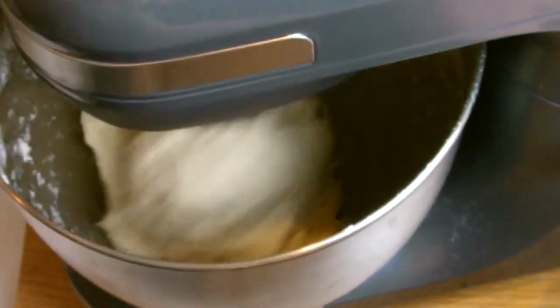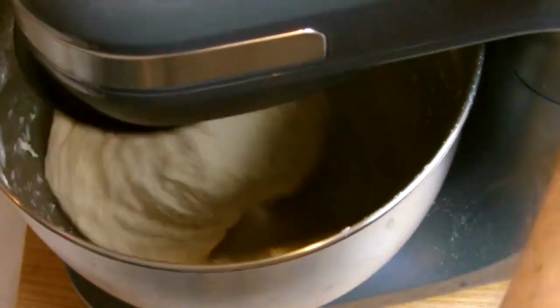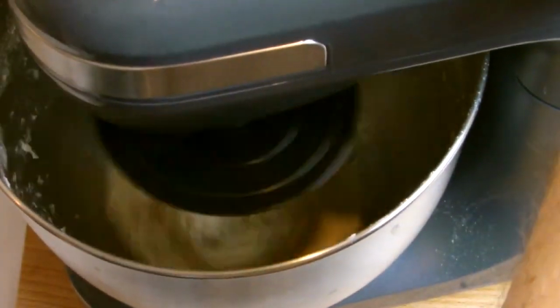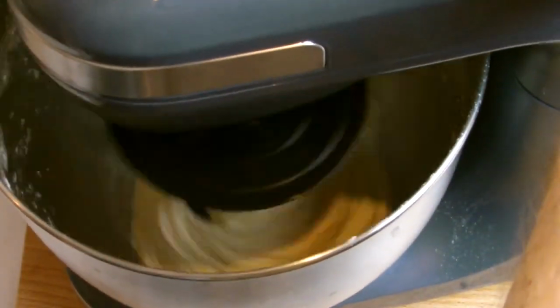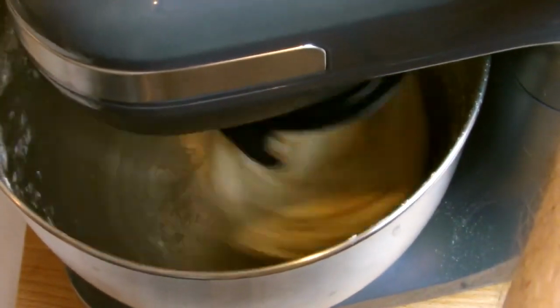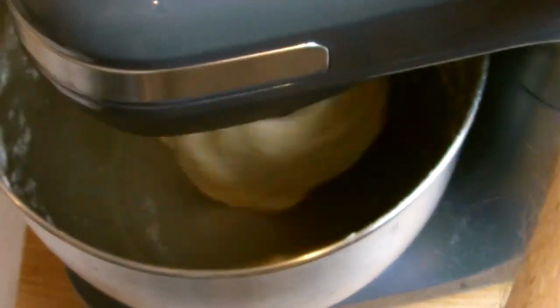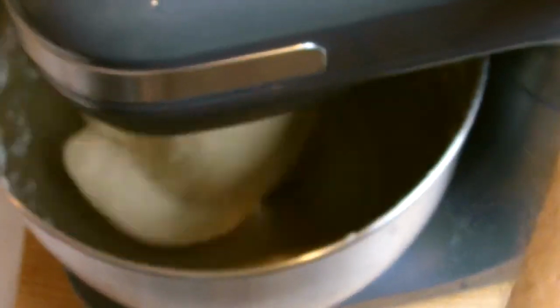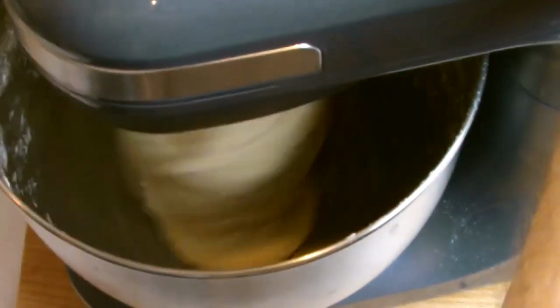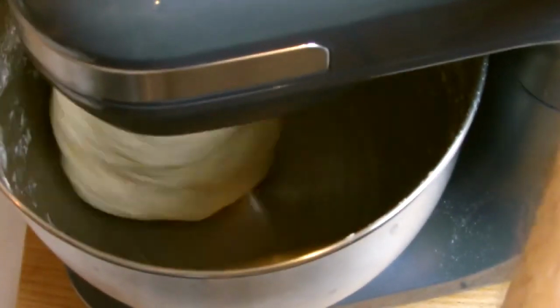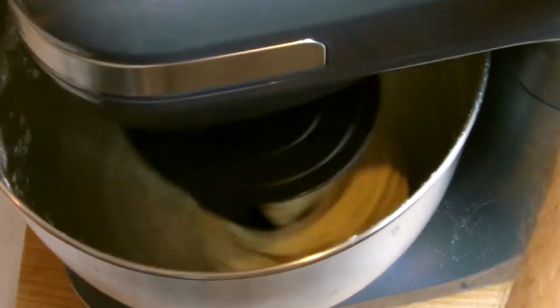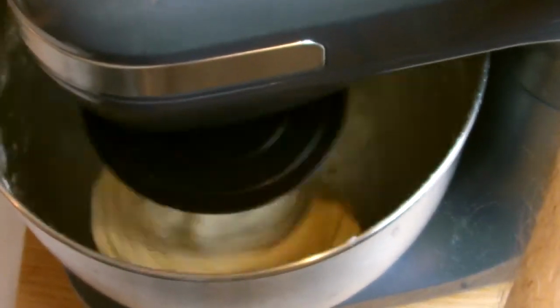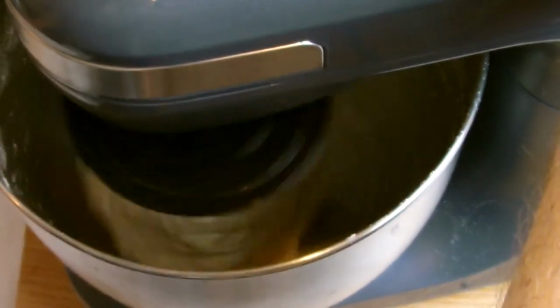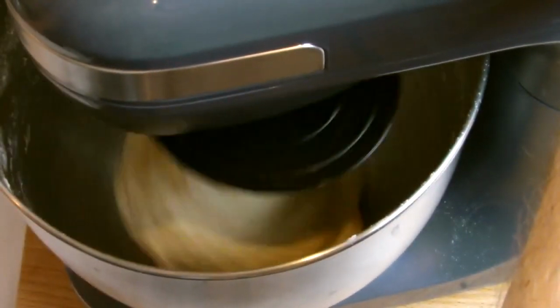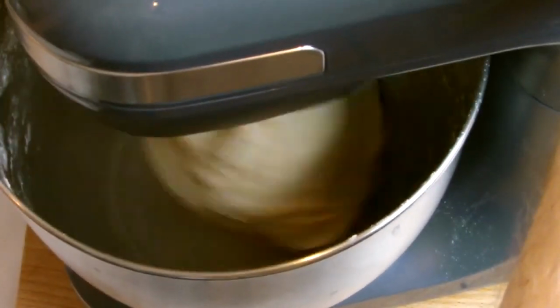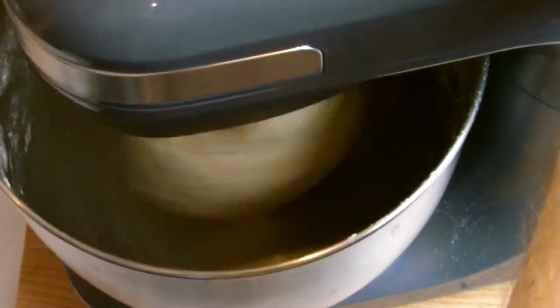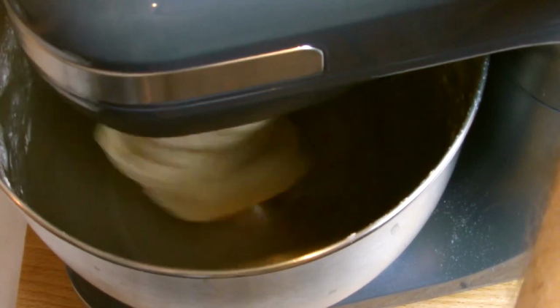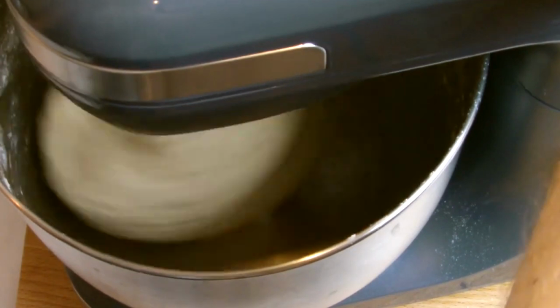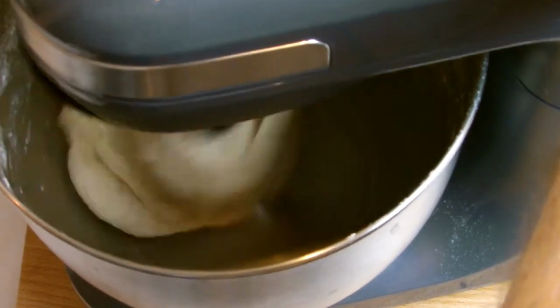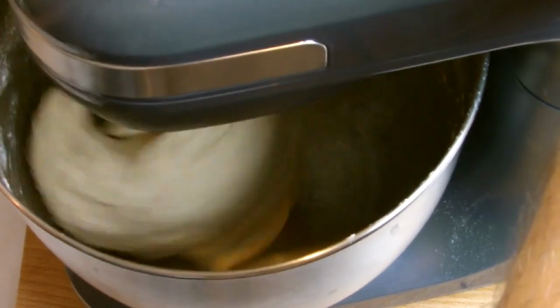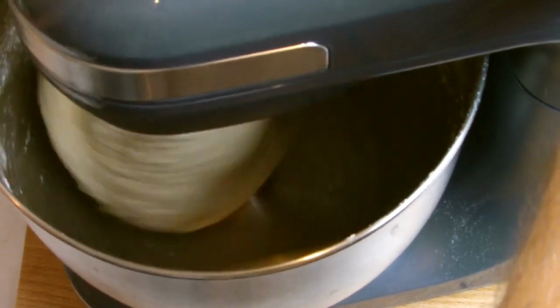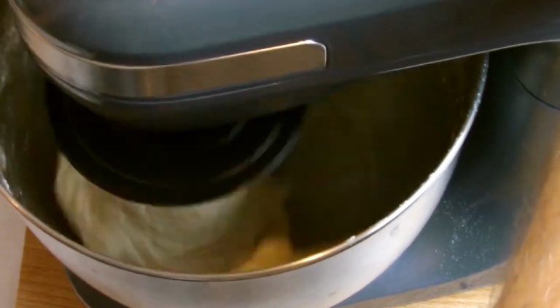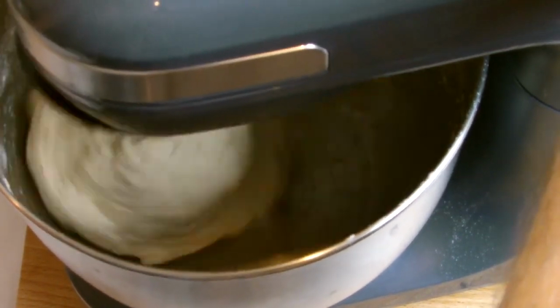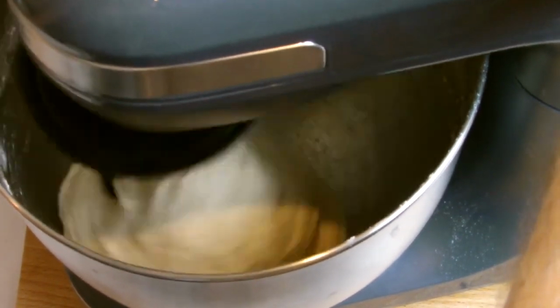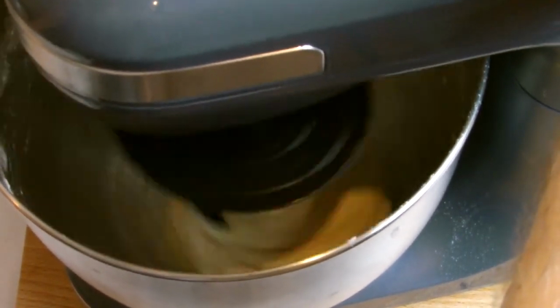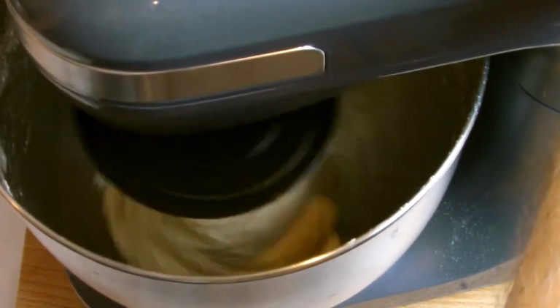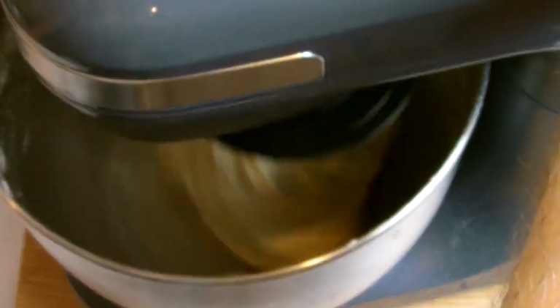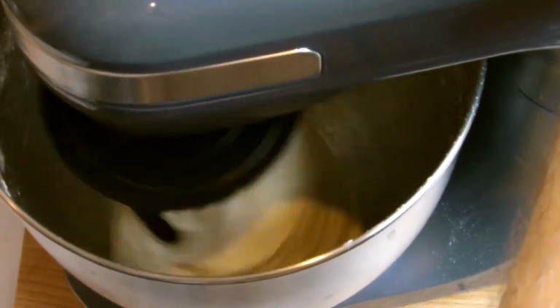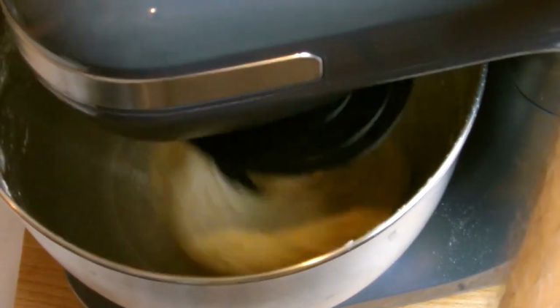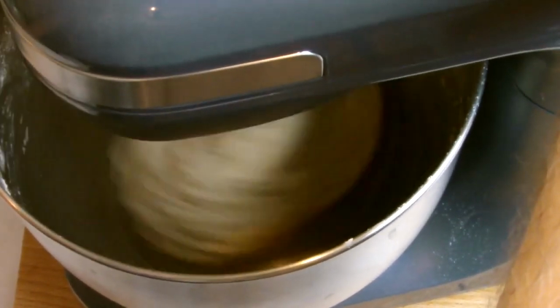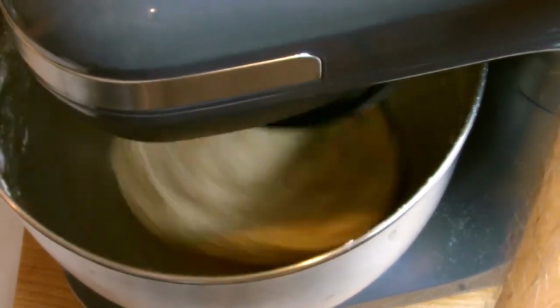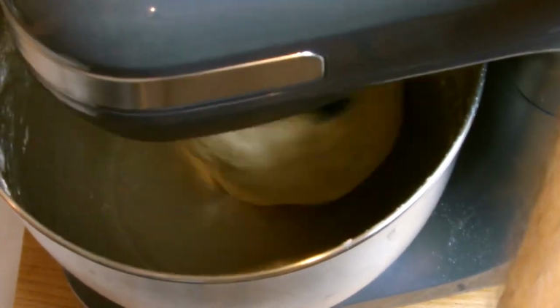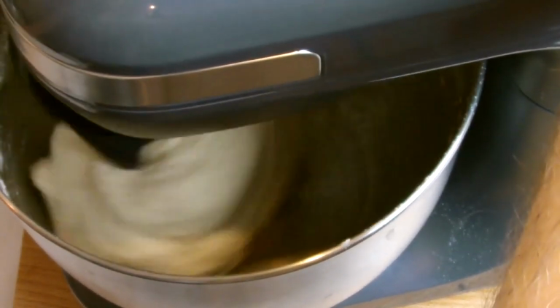Once your dough has formed into a ball and all the ingredients have come away from the sides of the bowl, allow the mixer to knead the dough for roughly 6–8 minutes.